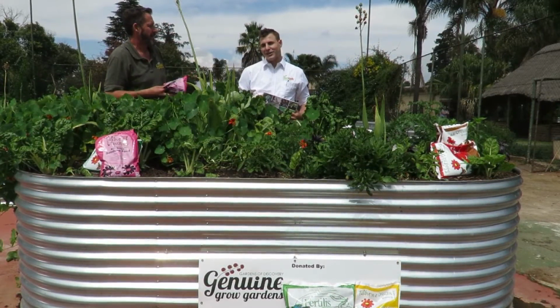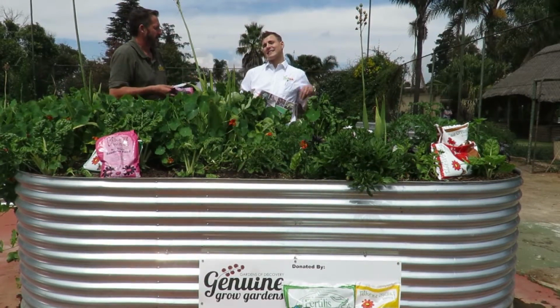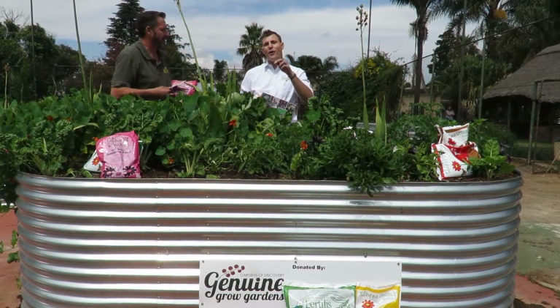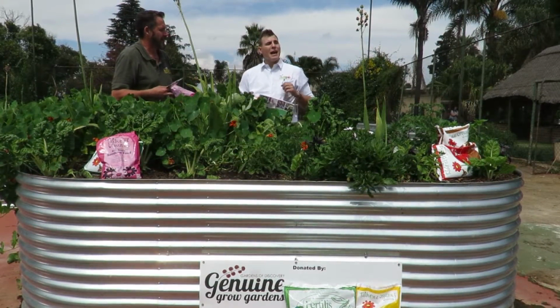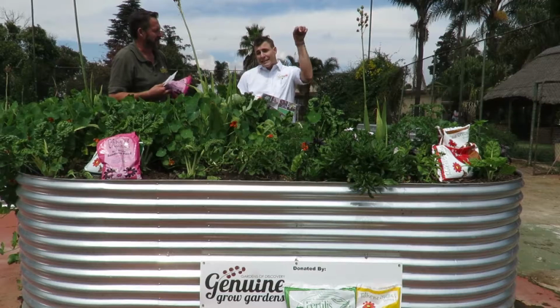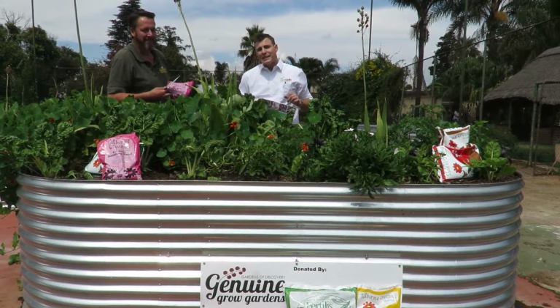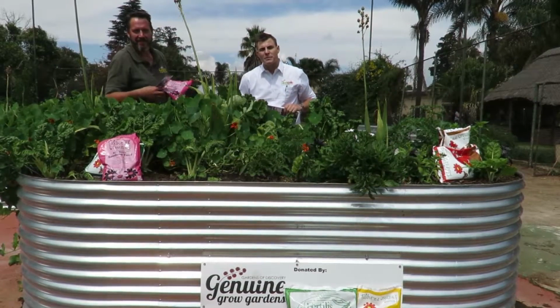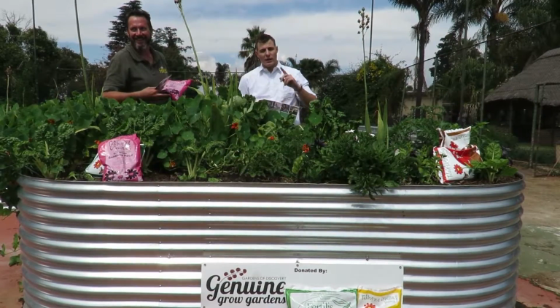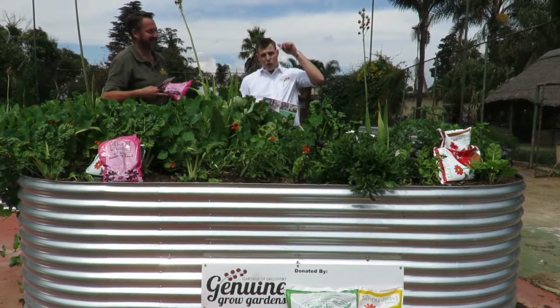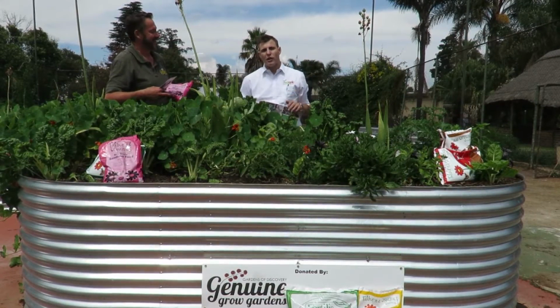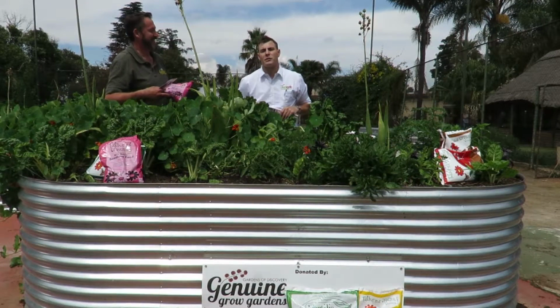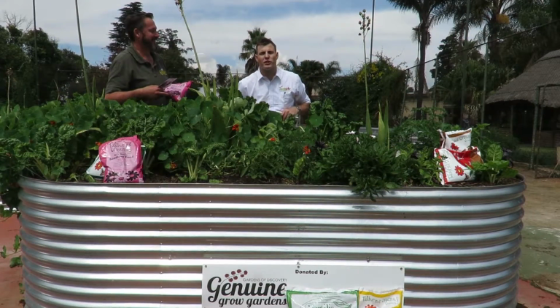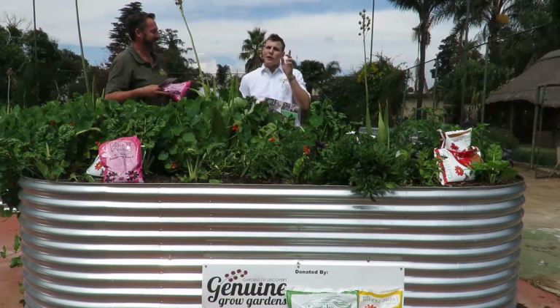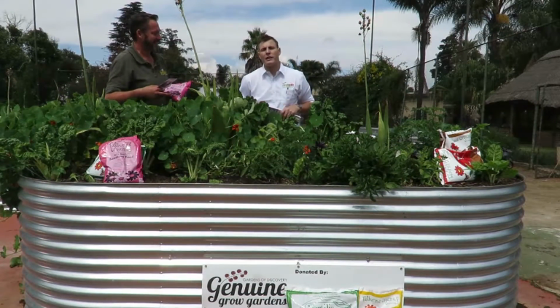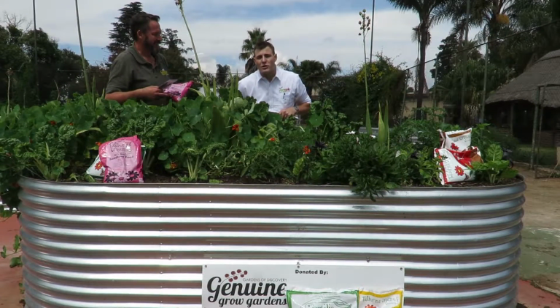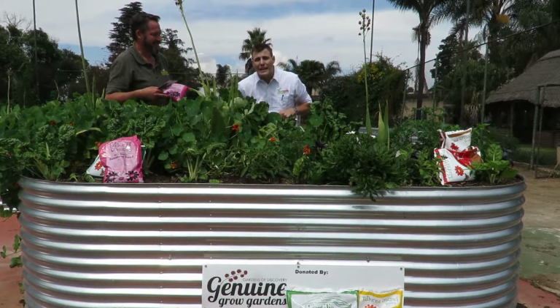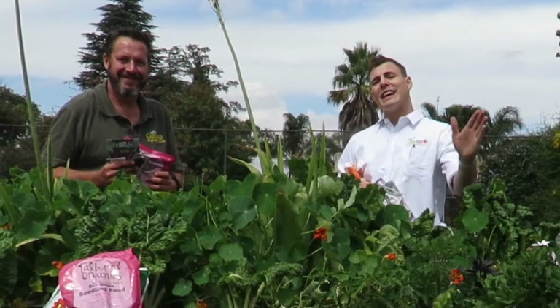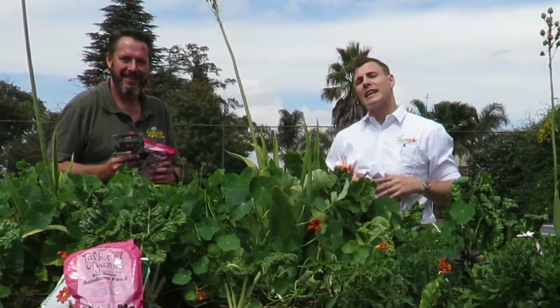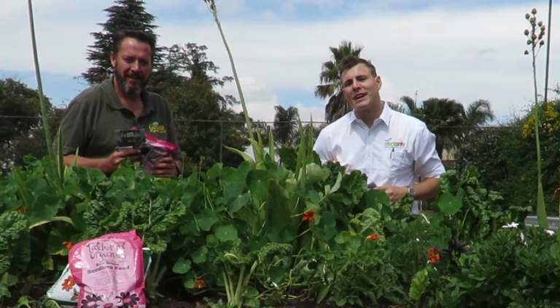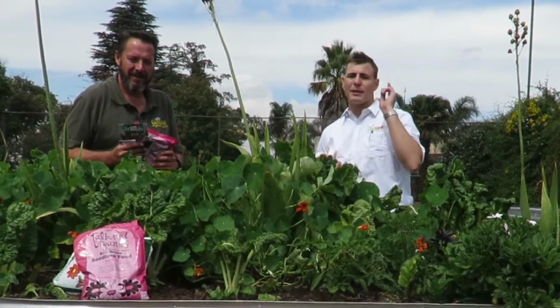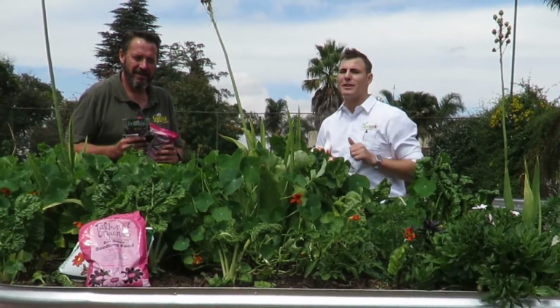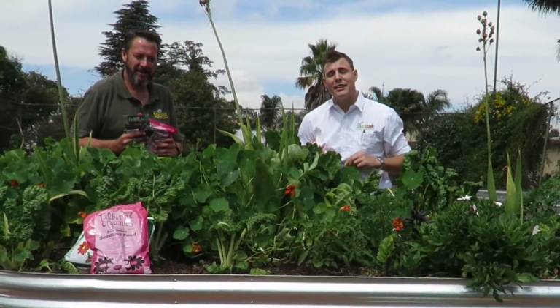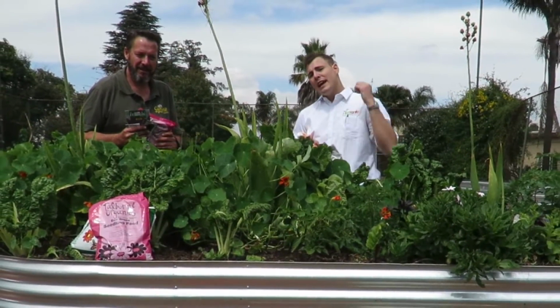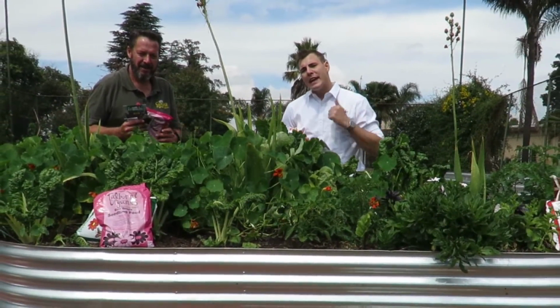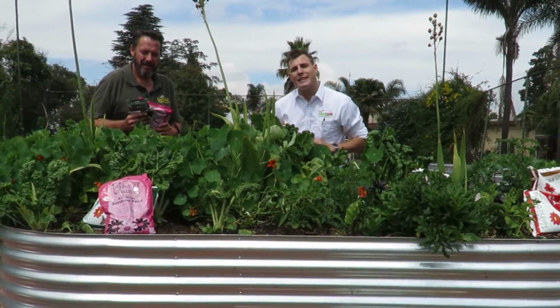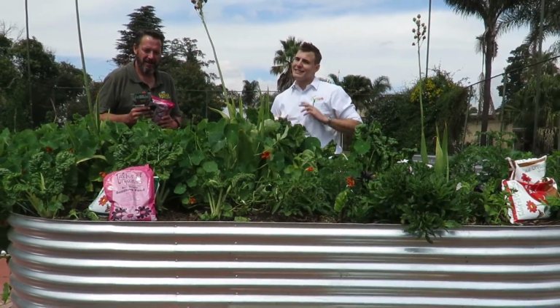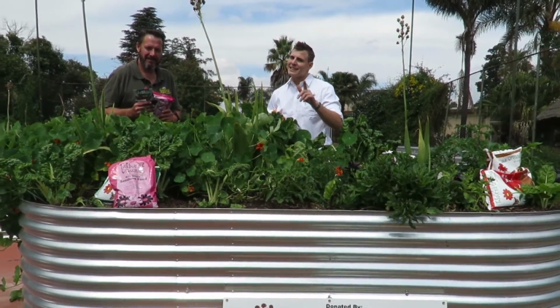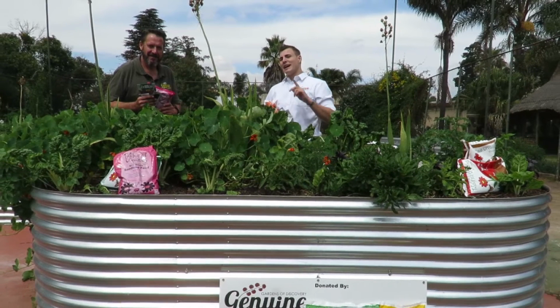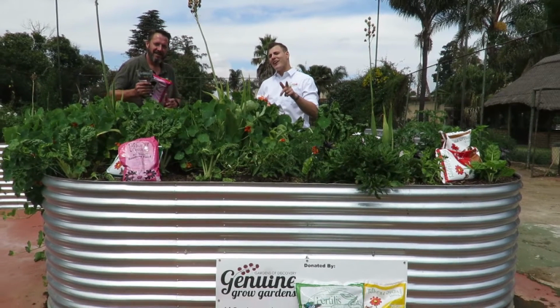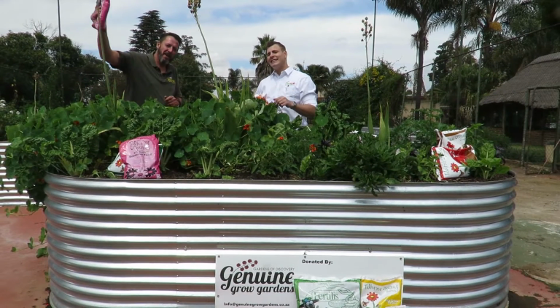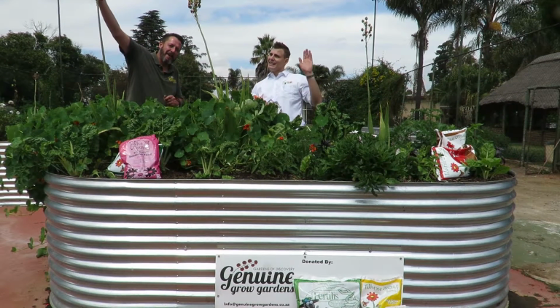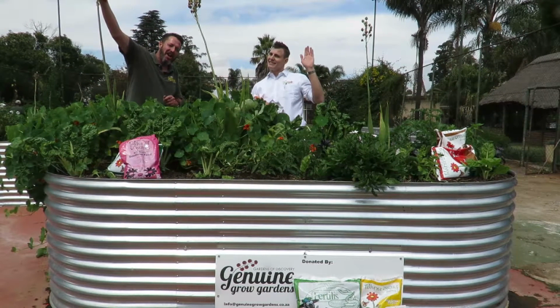Absolutely, guys — get involved! Click the link in the description above or below. Follow the instructions on the link. Thank you for taking part, guys. We look forward to seeing you in the entries. Until next time, happy gardening. Happy raised-bed gardening!